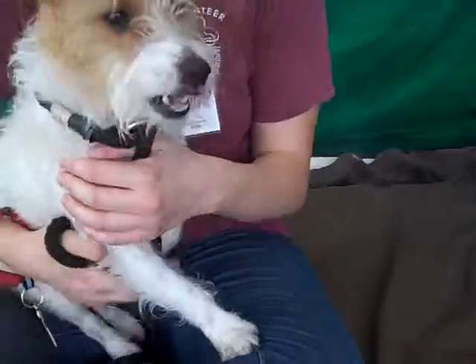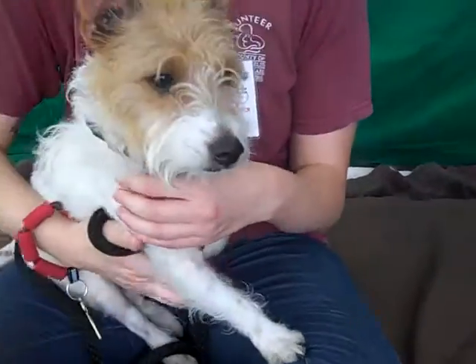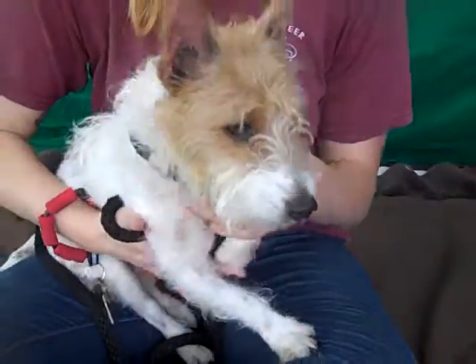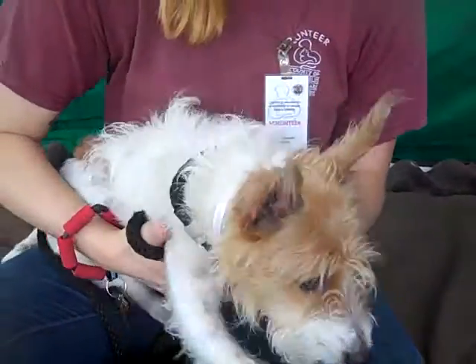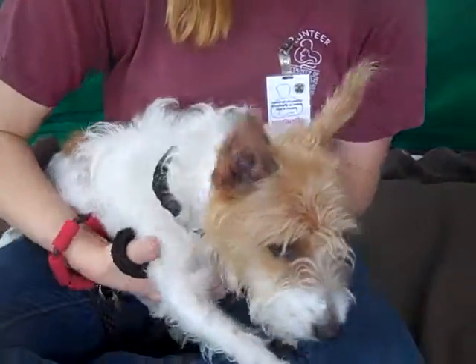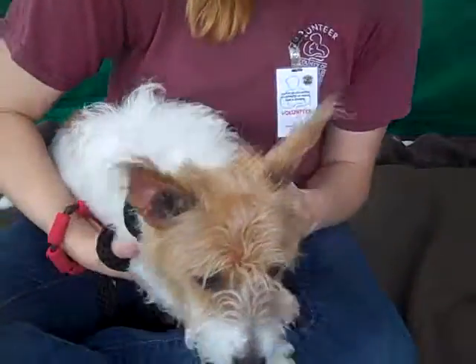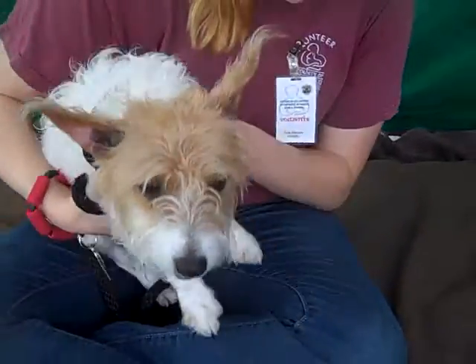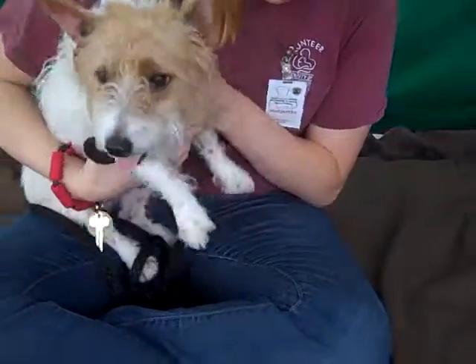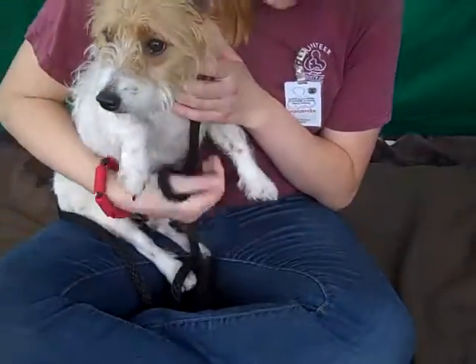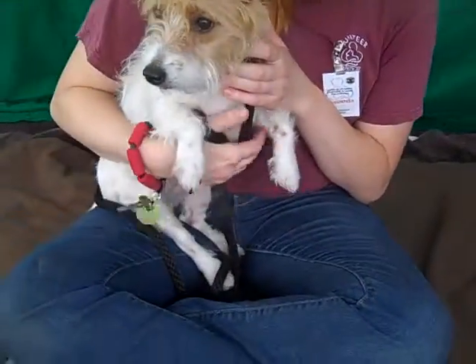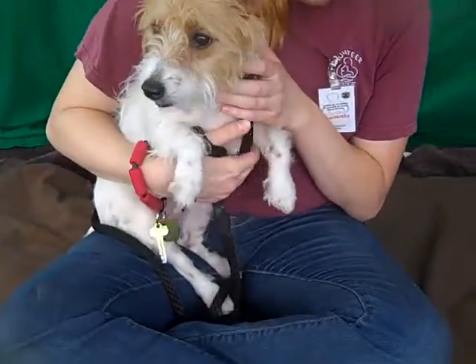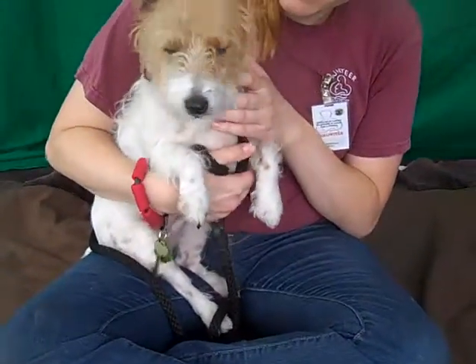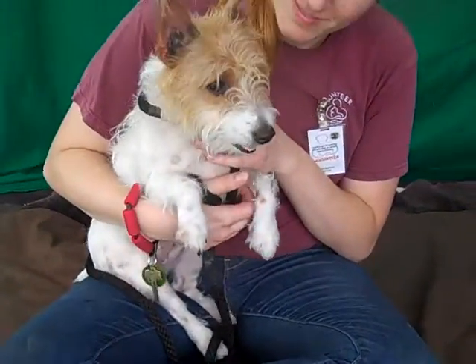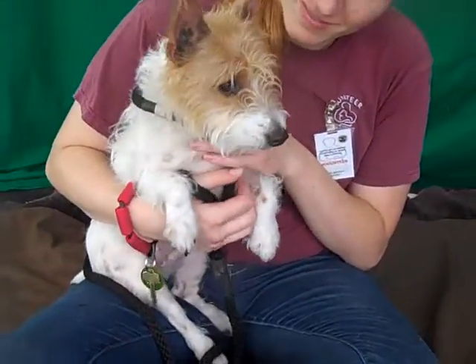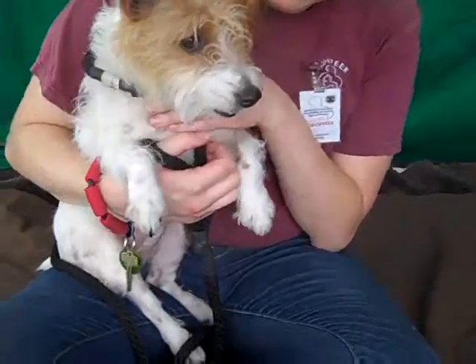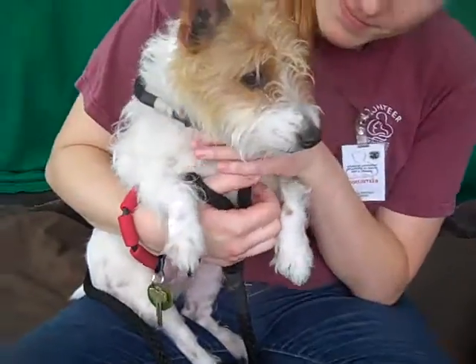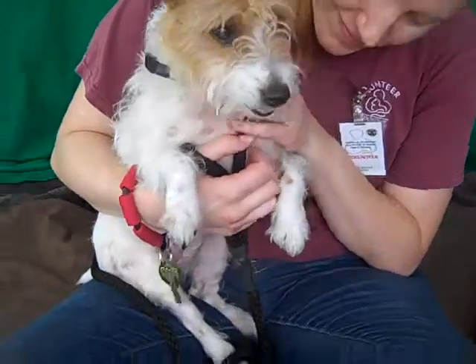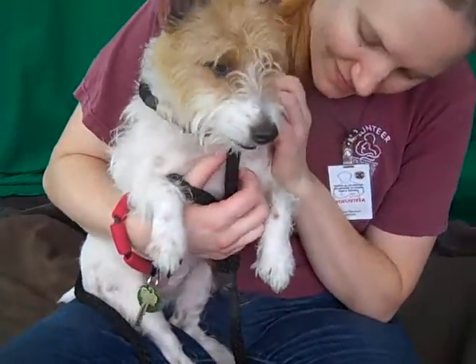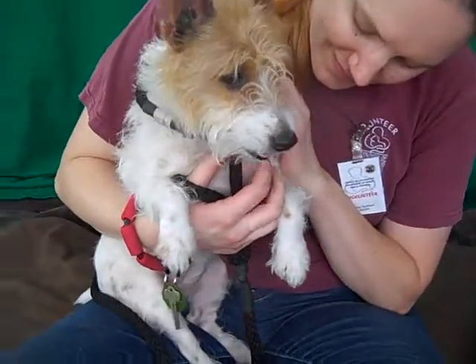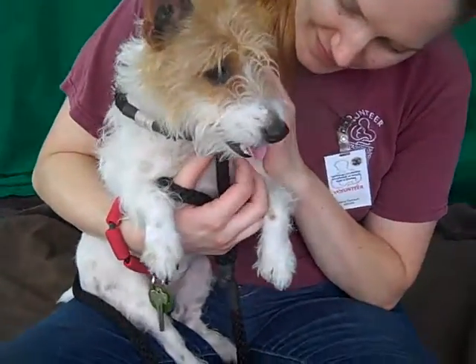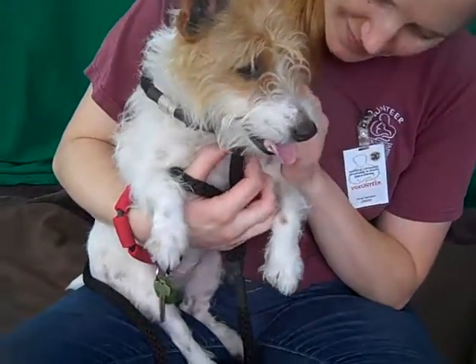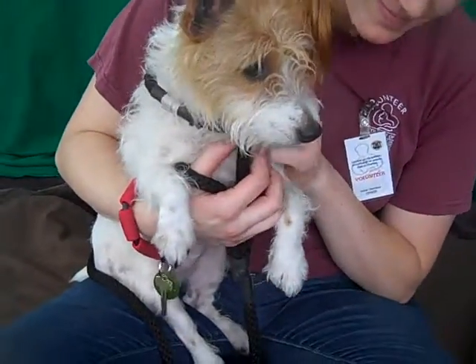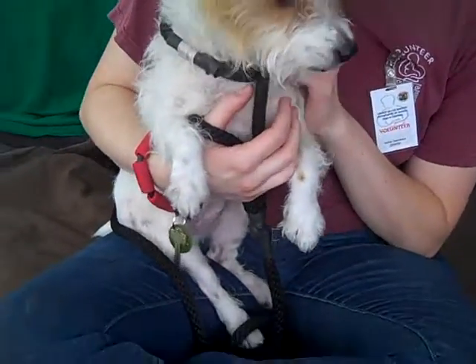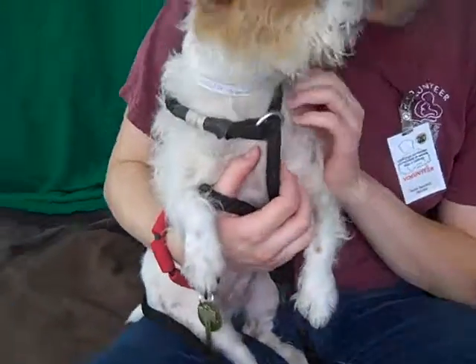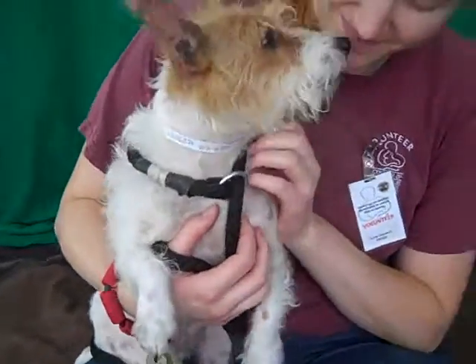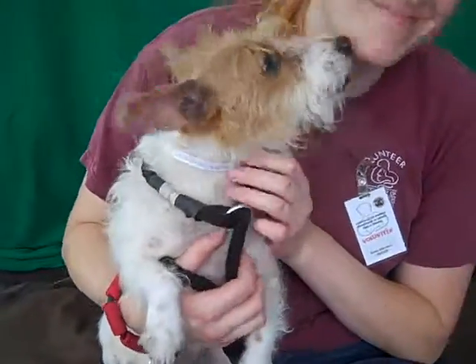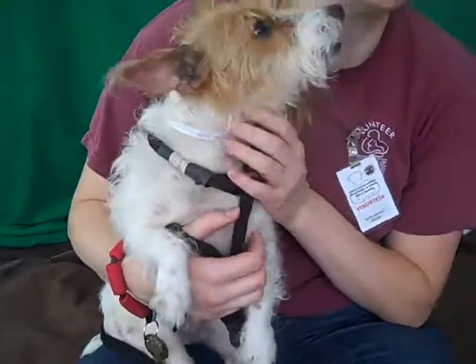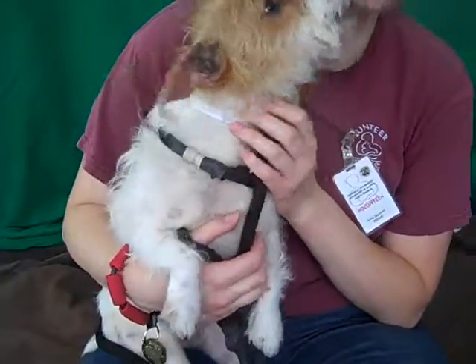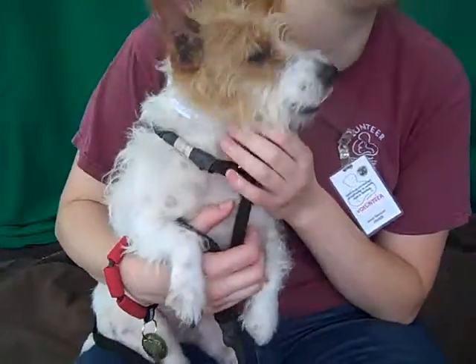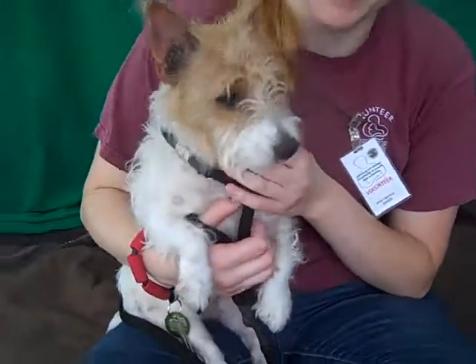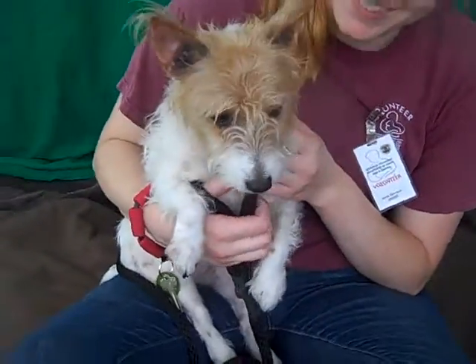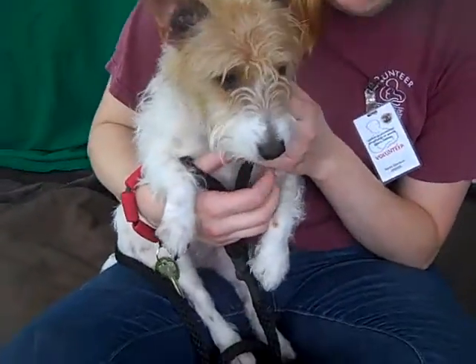She is a little female, white and brown. She's got a few things going on — maybe Wirehair Terrier, Fox Terrier, Jack Russell Terrier. She's a terrier.